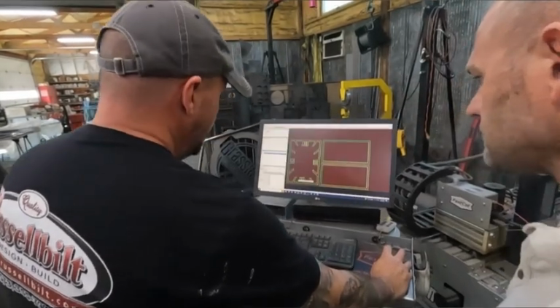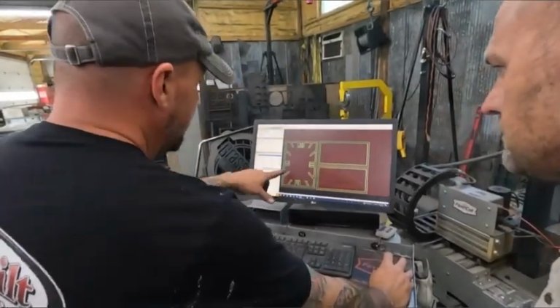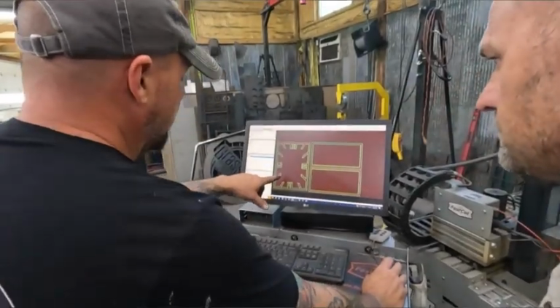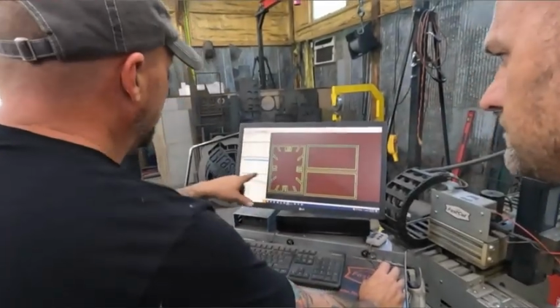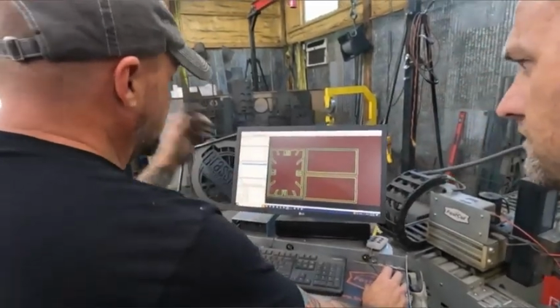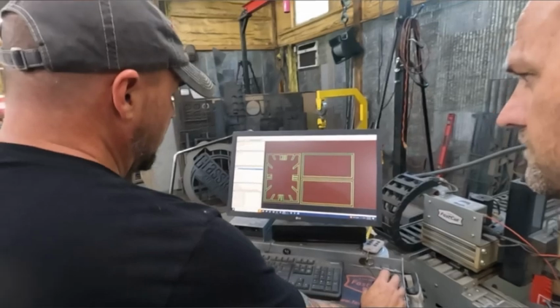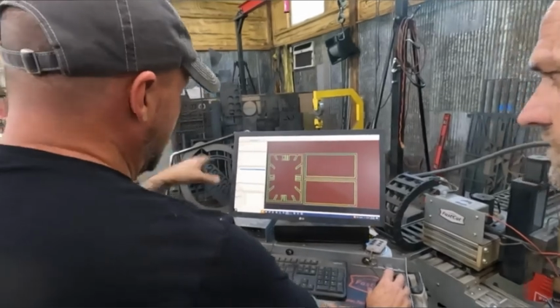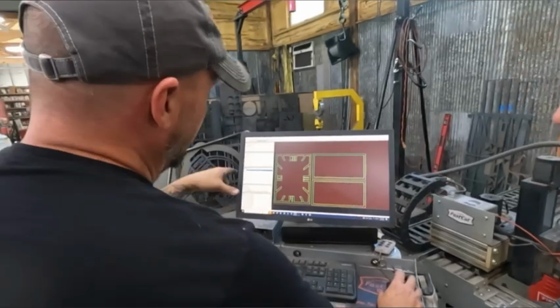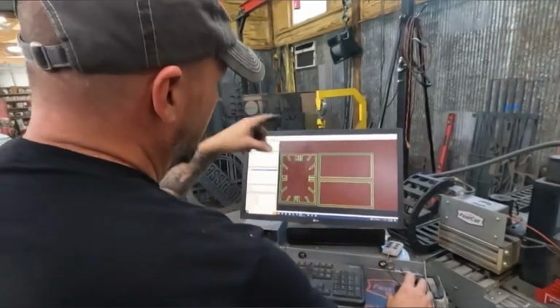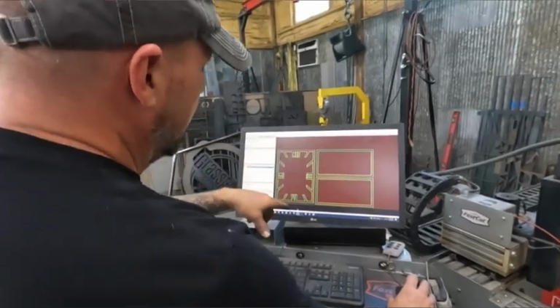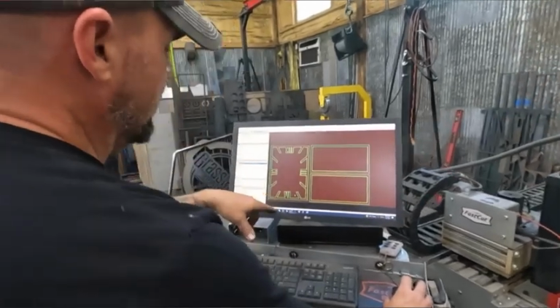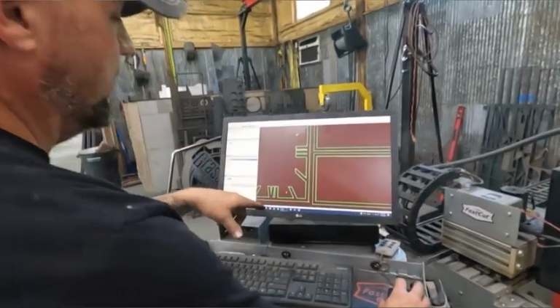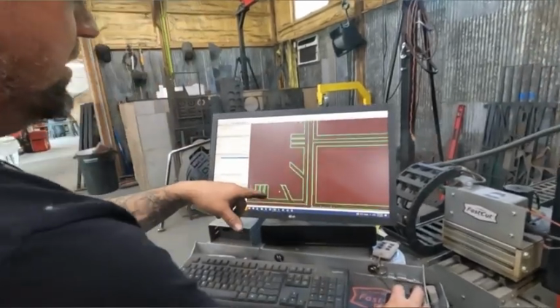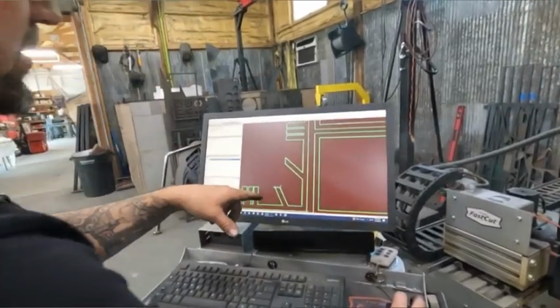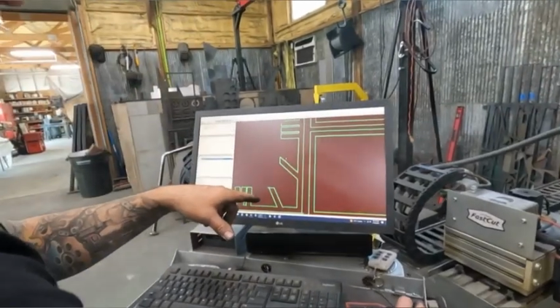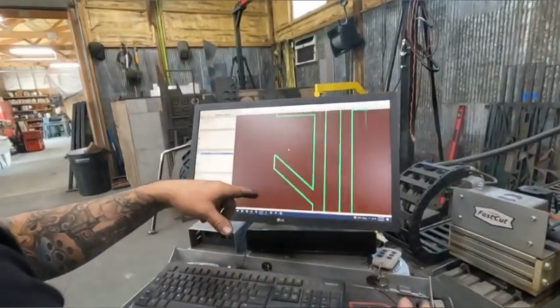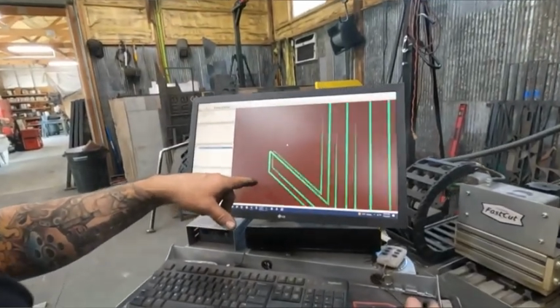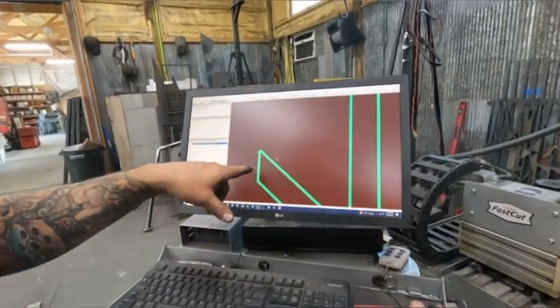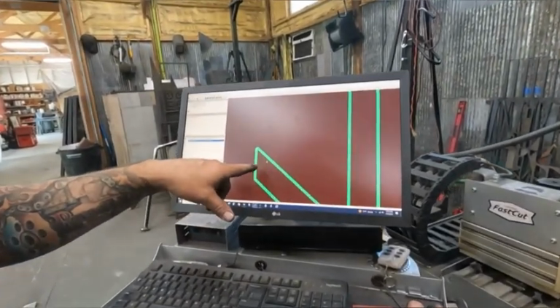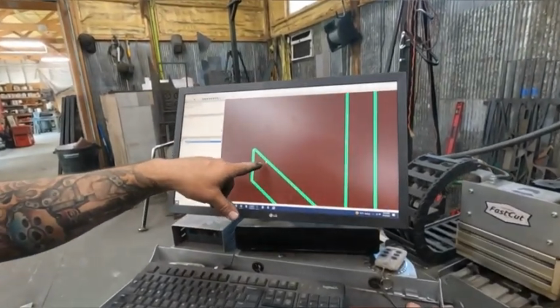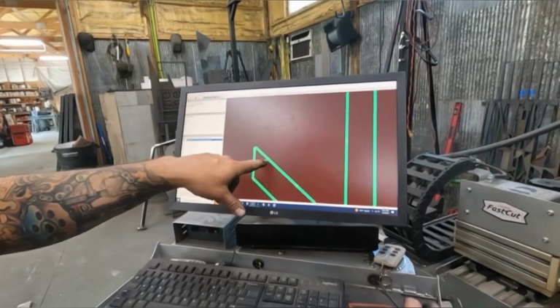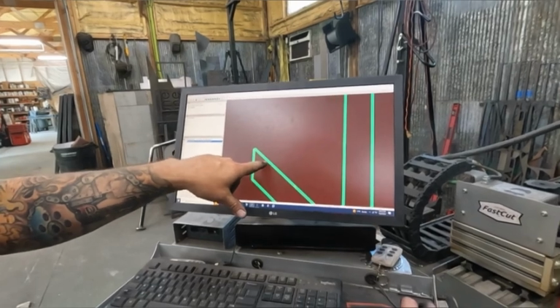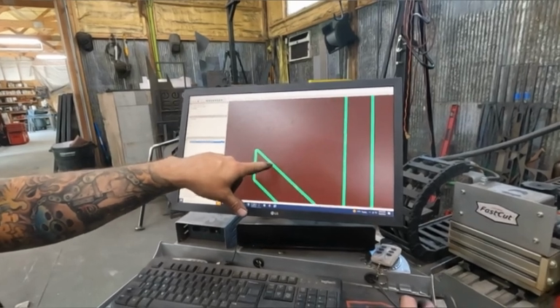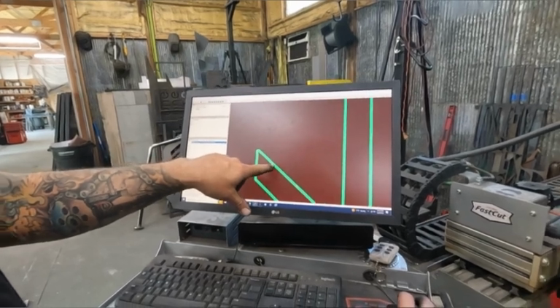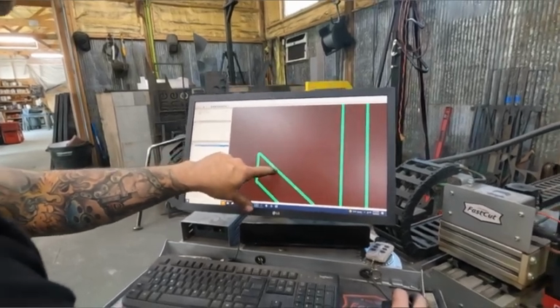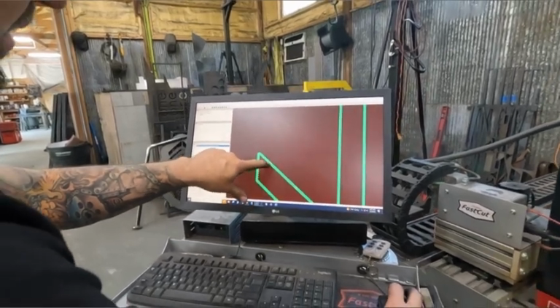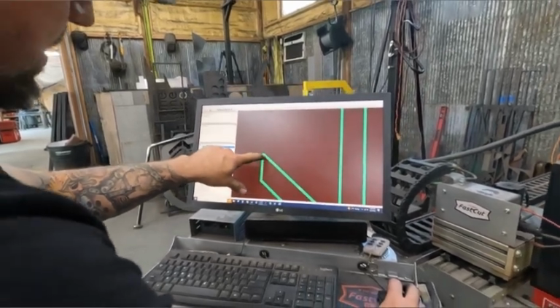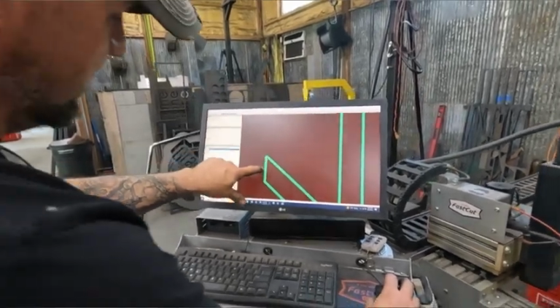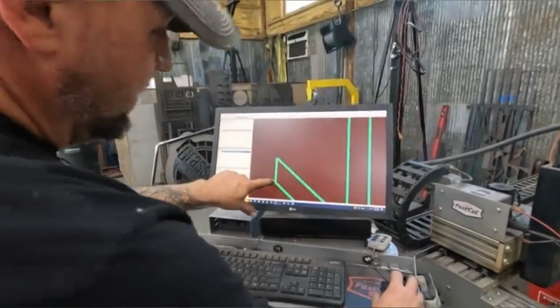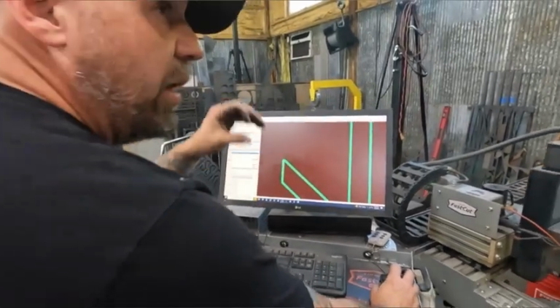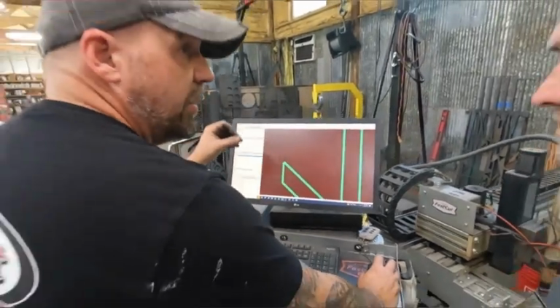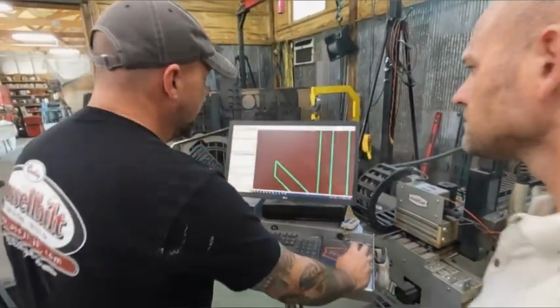This is our tool path — we take it from that program, bring it into this one, and then this tells the machine. There's our line, and then this is where it's going to cut — it's going to cut on the outside of that work.